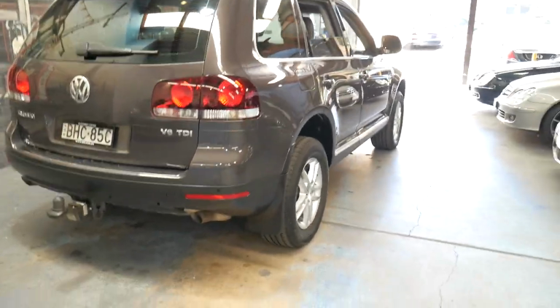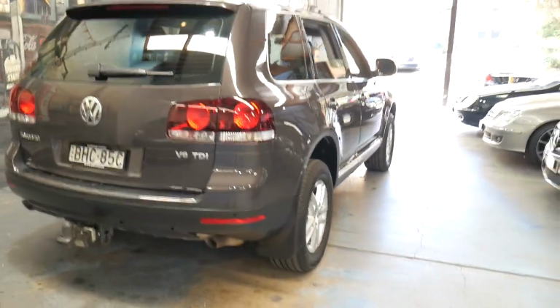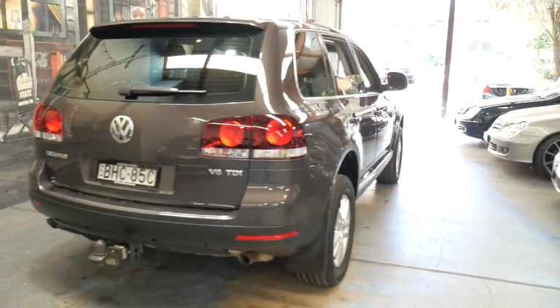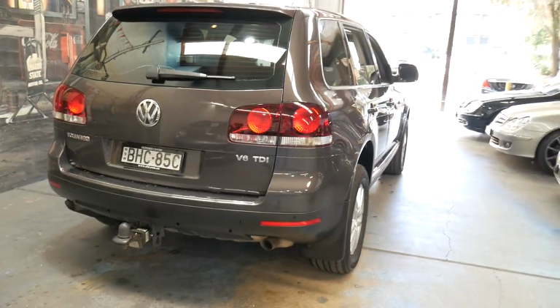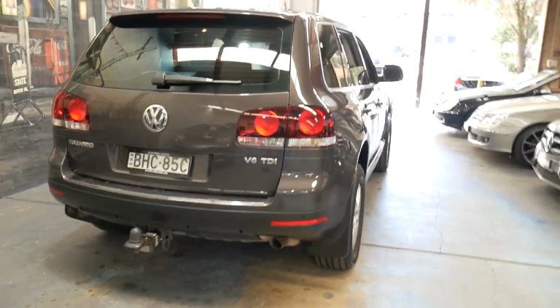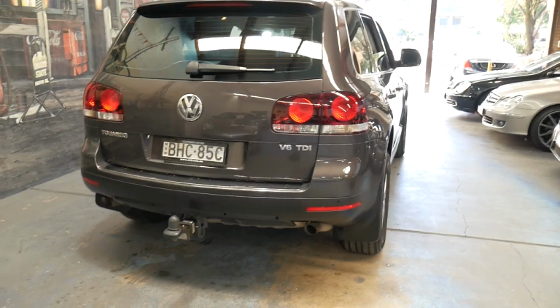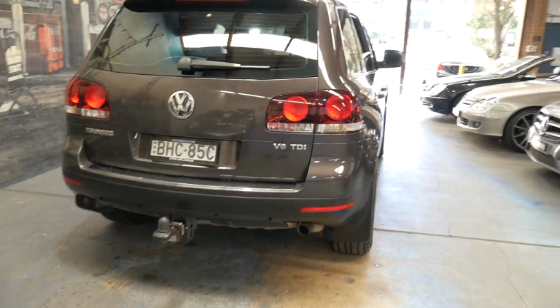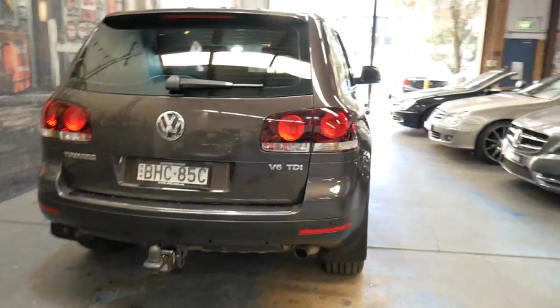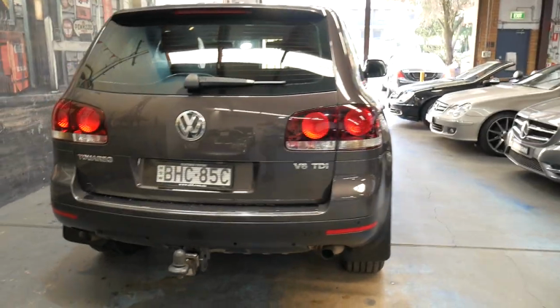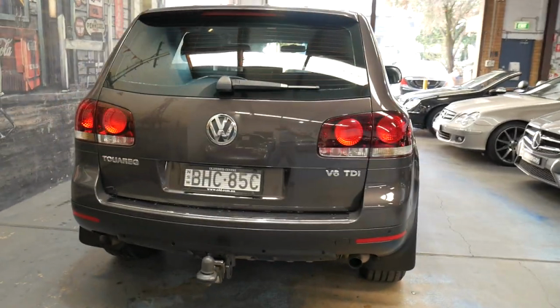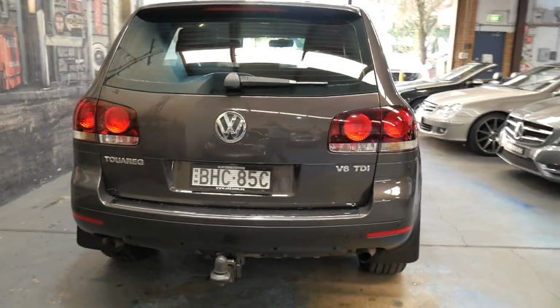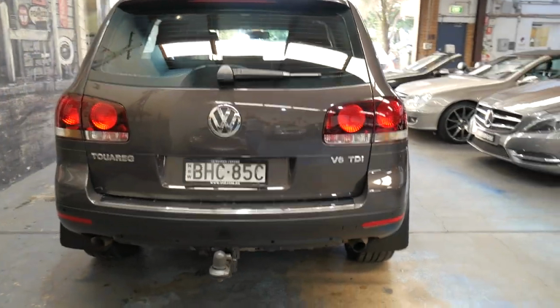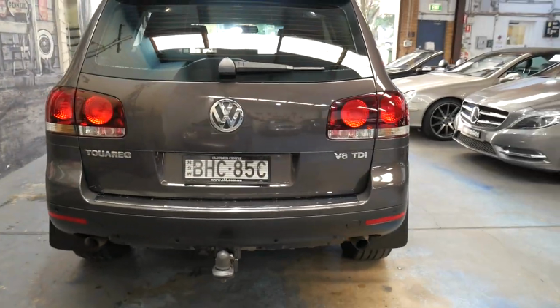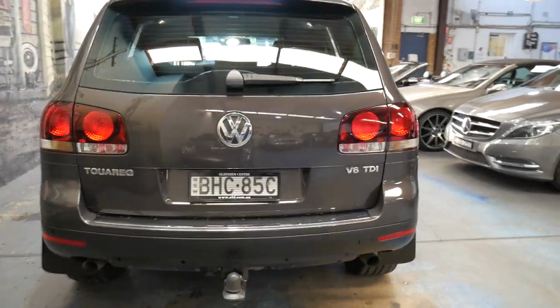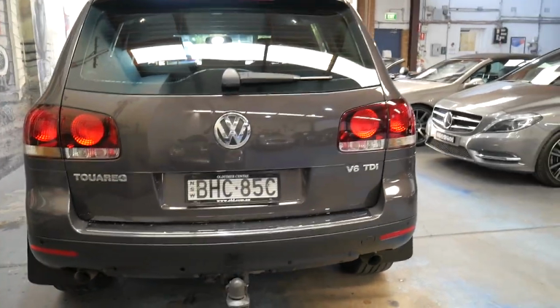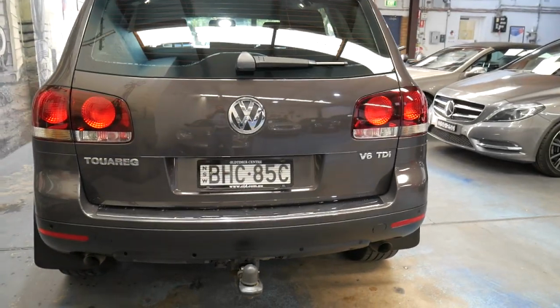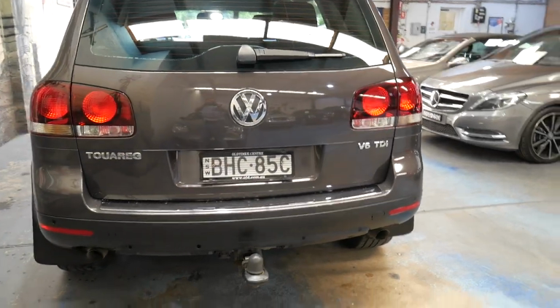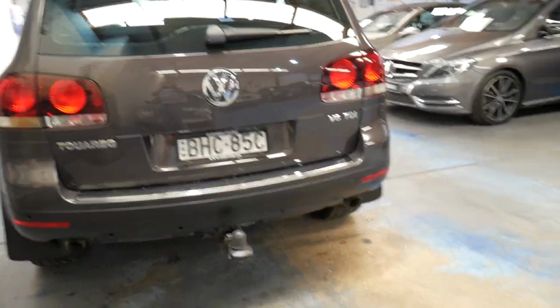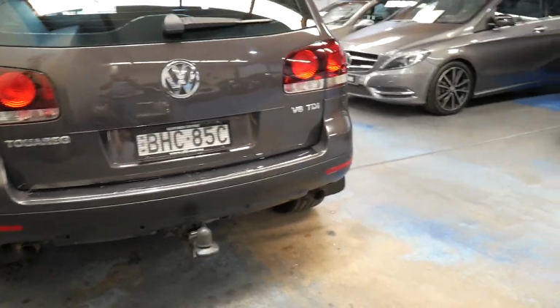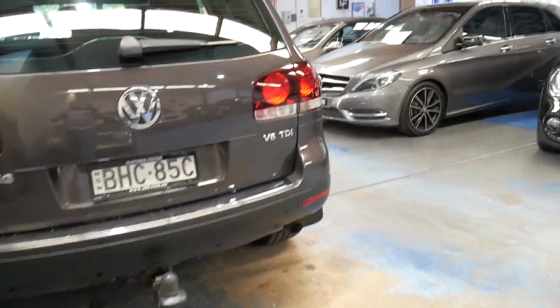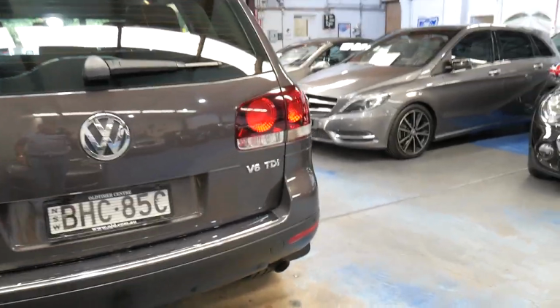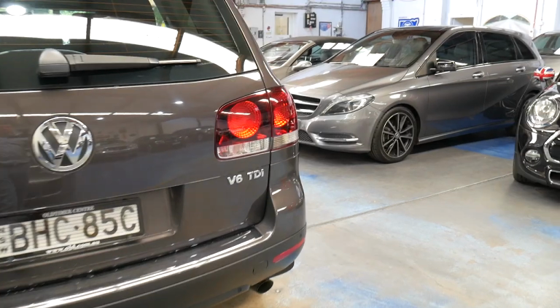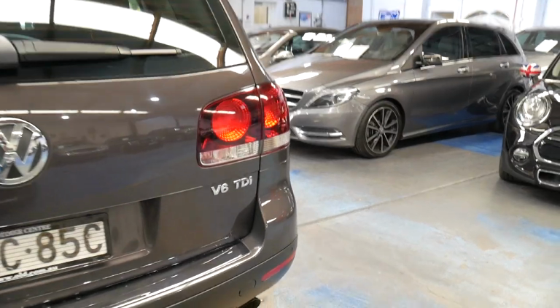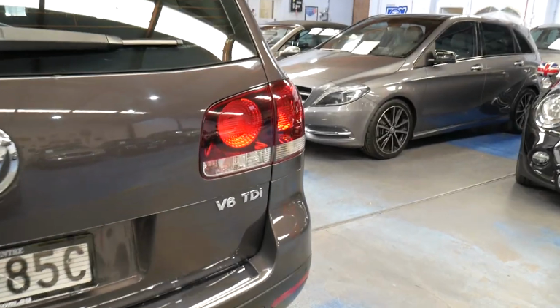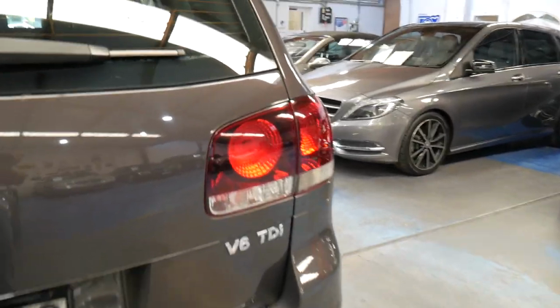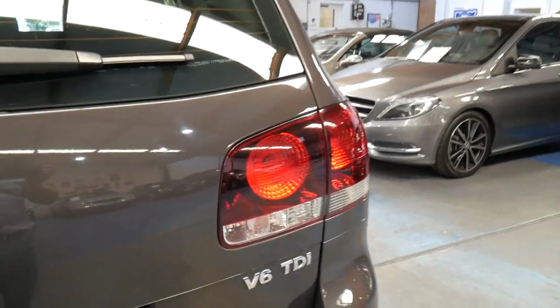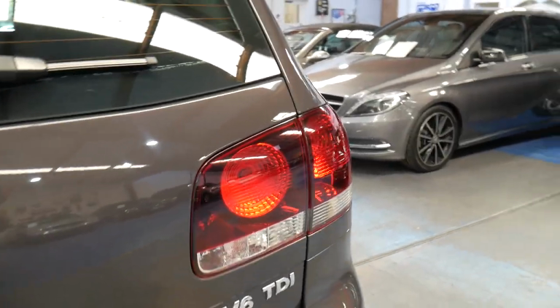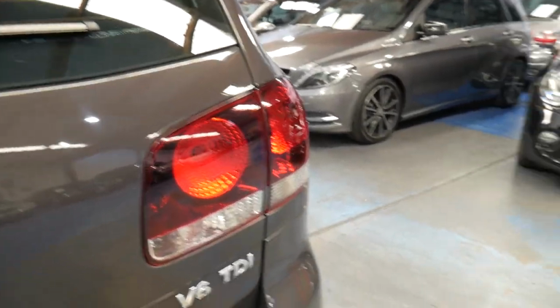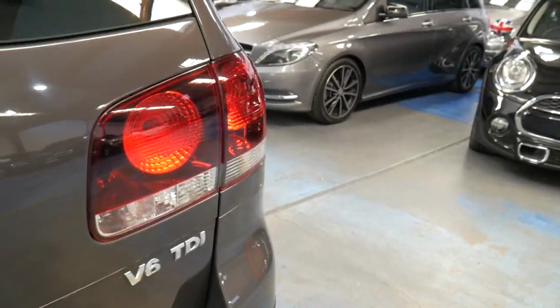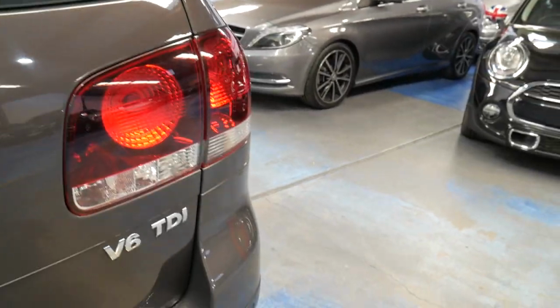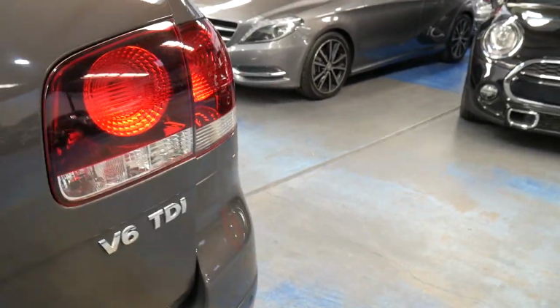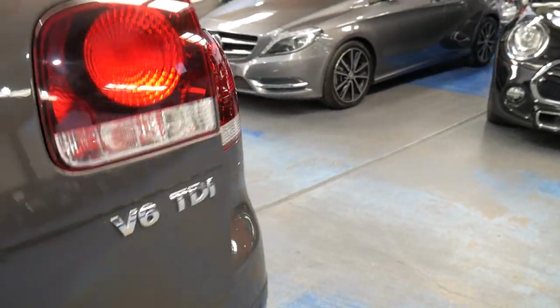It's an MY09, so it's got the updated headlights and taillights. Parking sensors as mentioned — they're just so reliable if they're looked after, these cars.